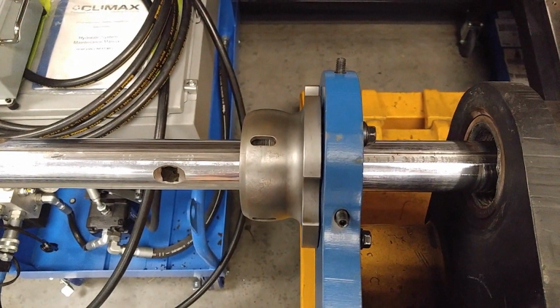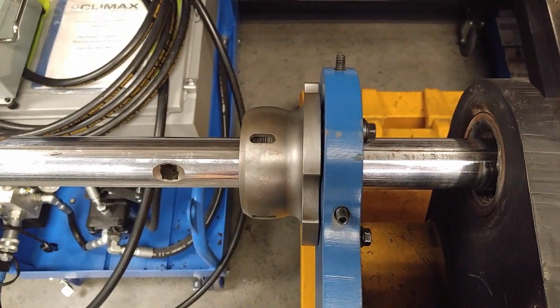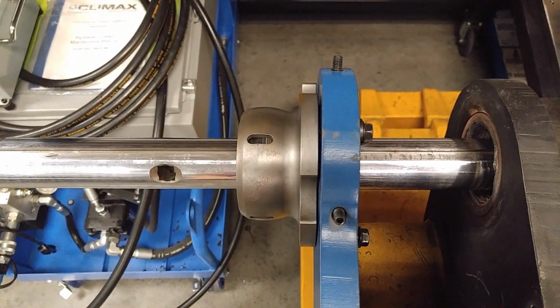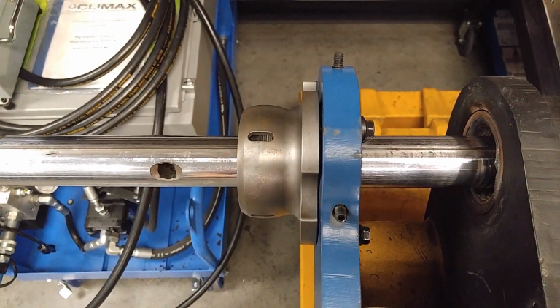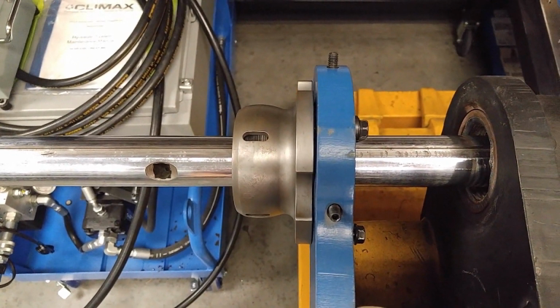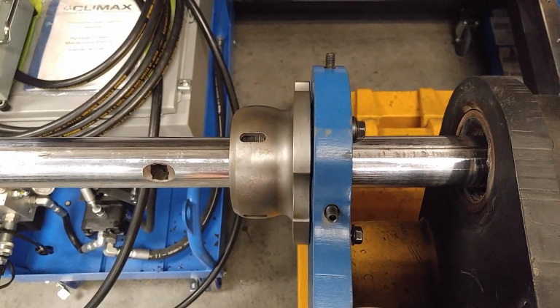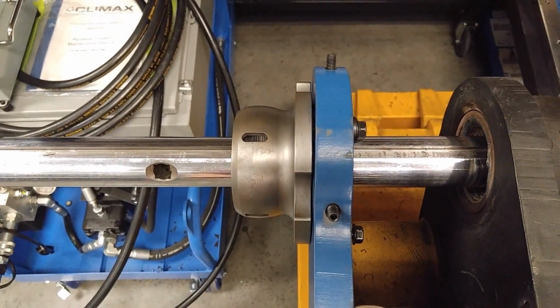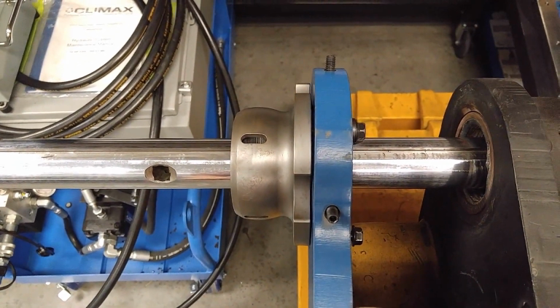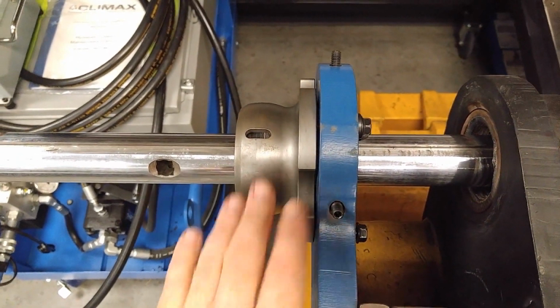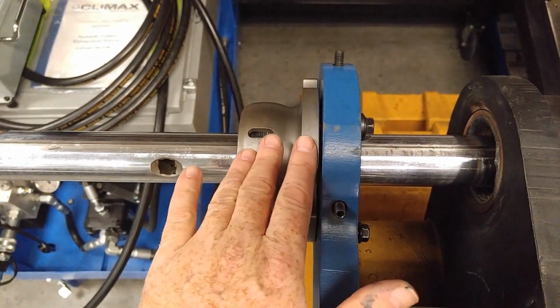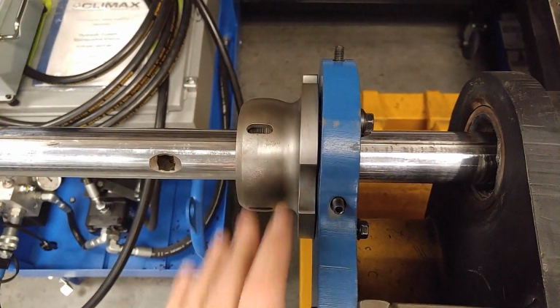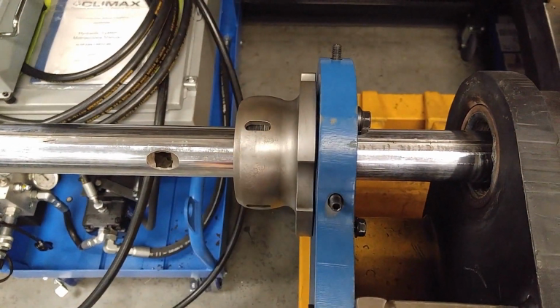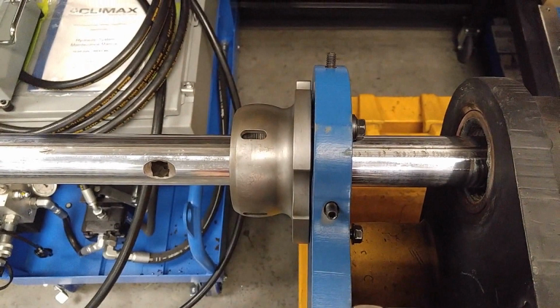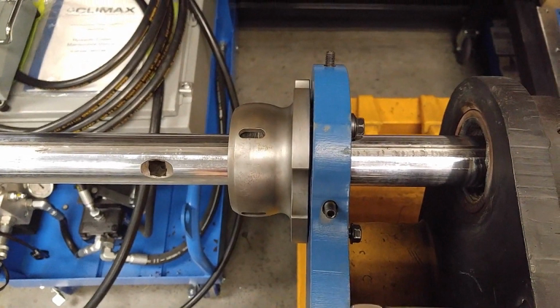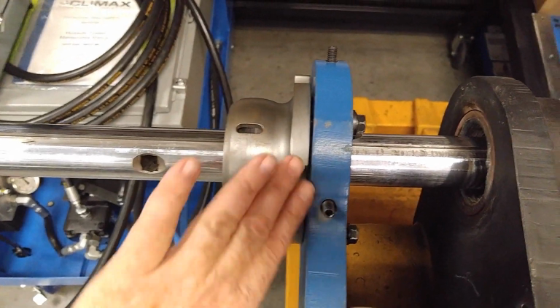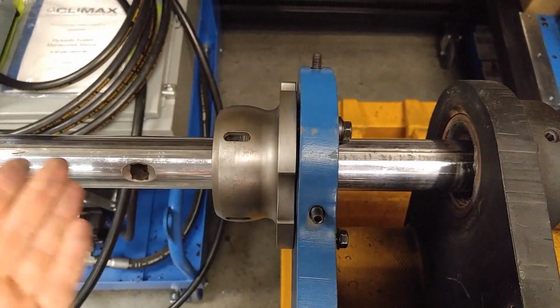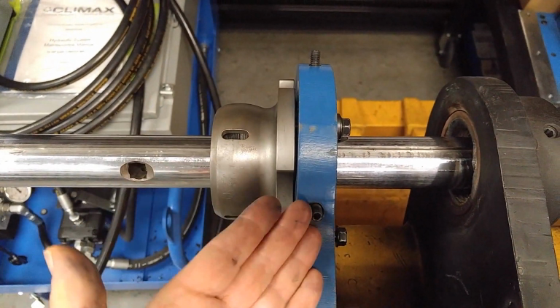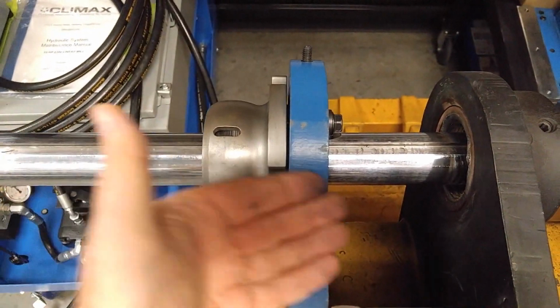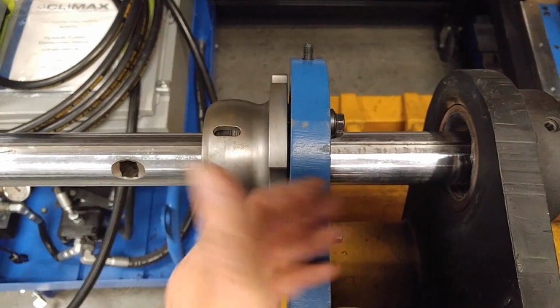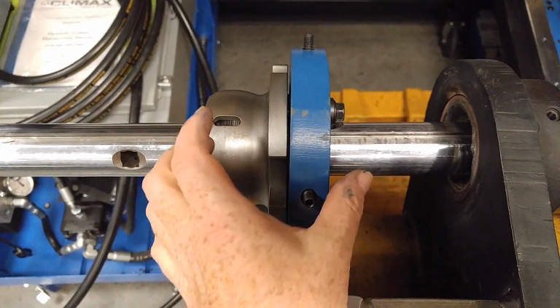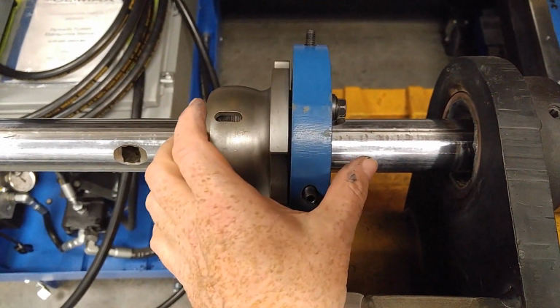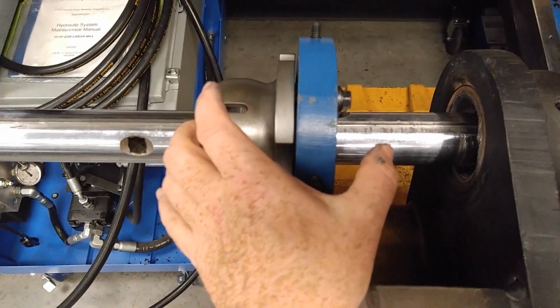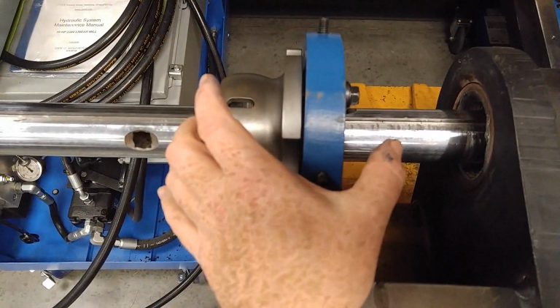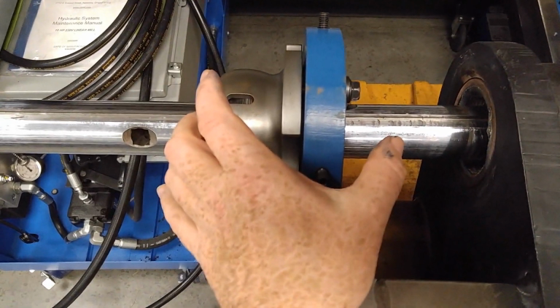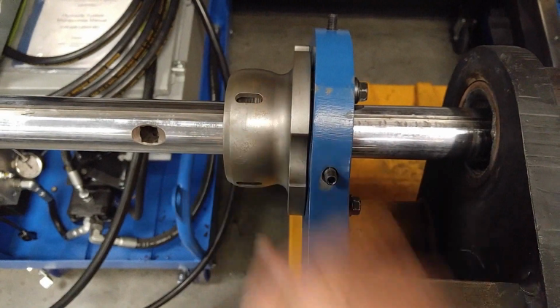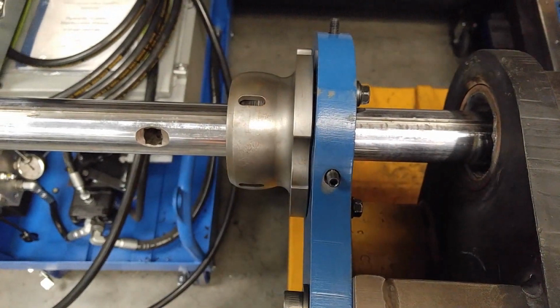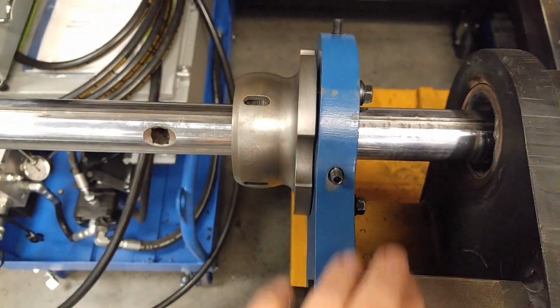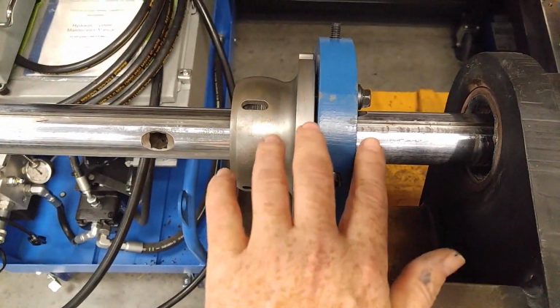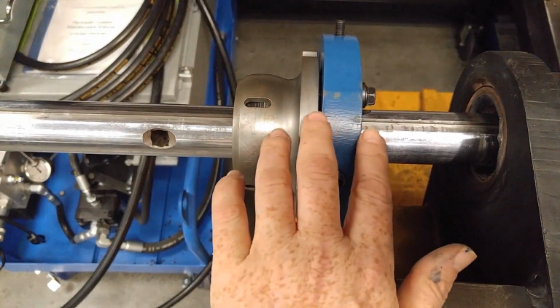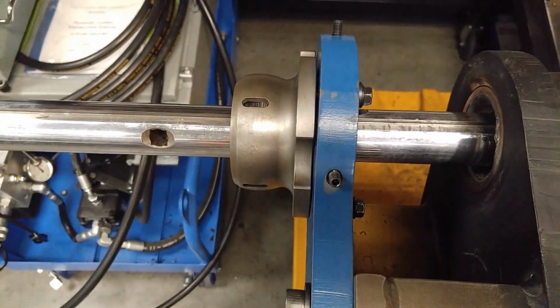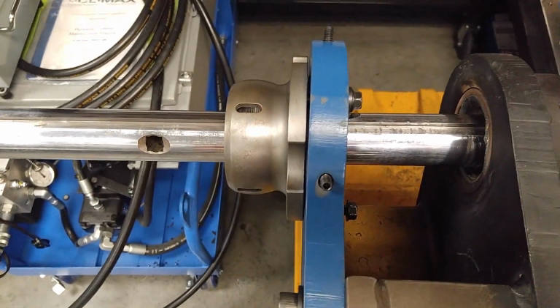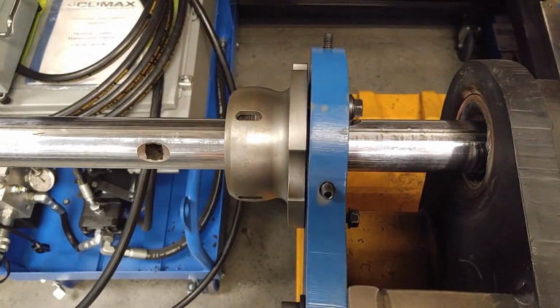We just about ran out of options until I realized that all you need to do is take off the spherical bearing, flip it around, and stick it through the other side. Now it's going to come through the back side, but we're going to pick up a little bit of clearance — basically the width of this plate.